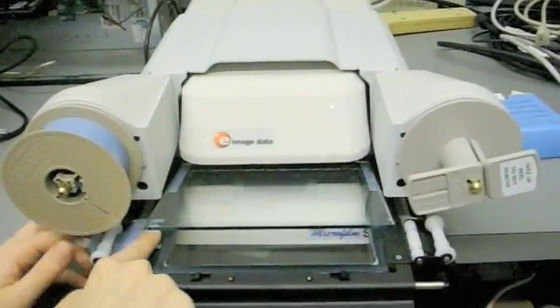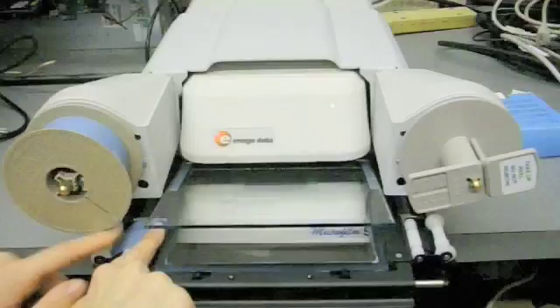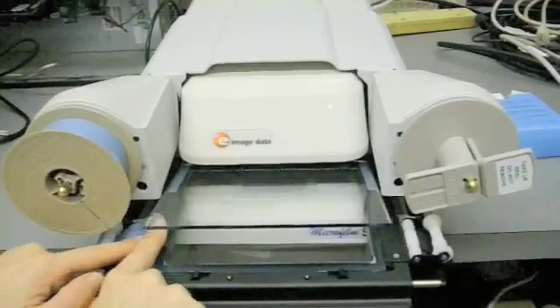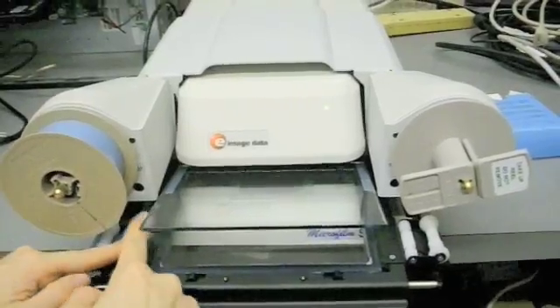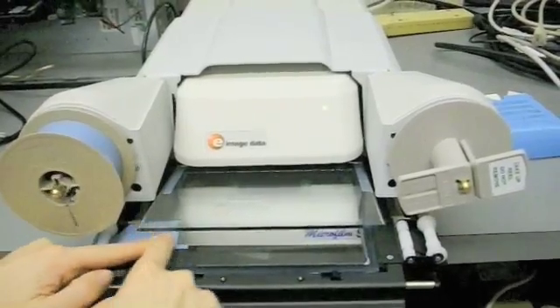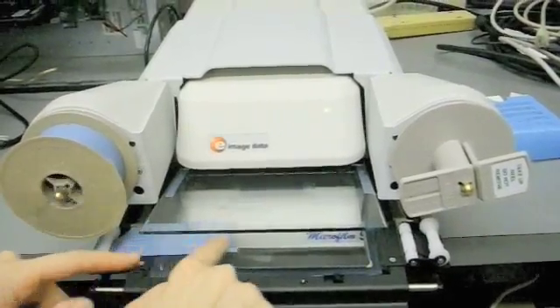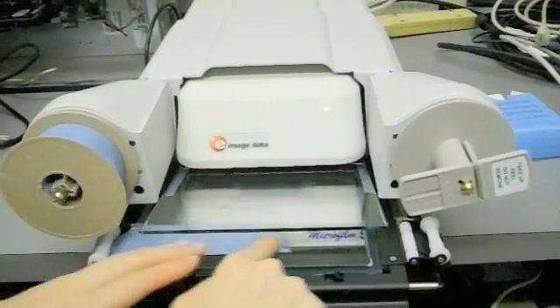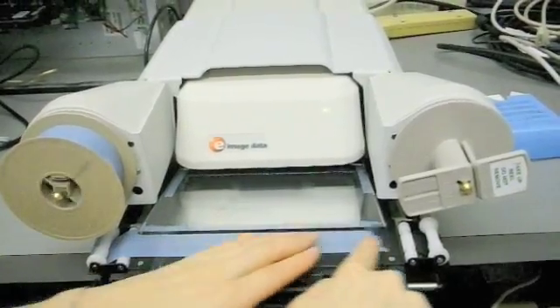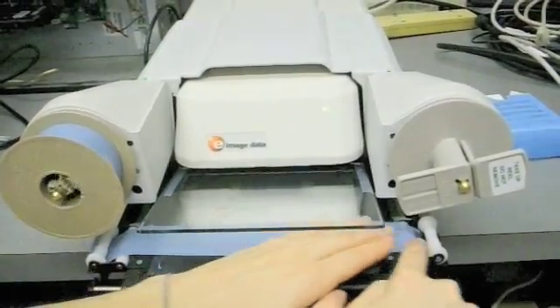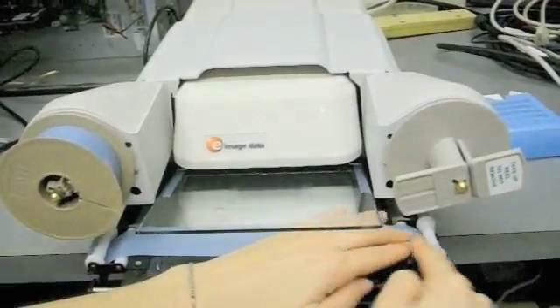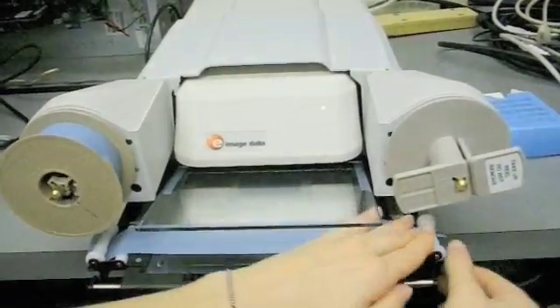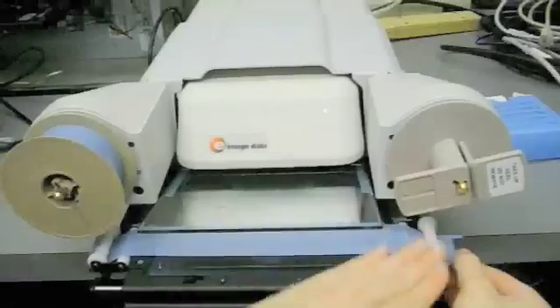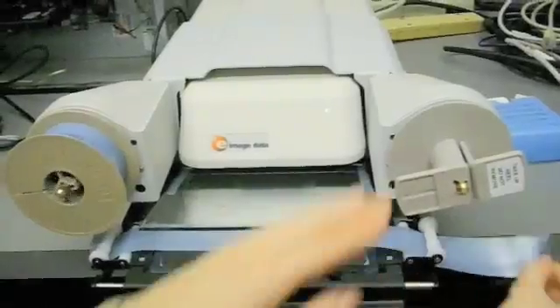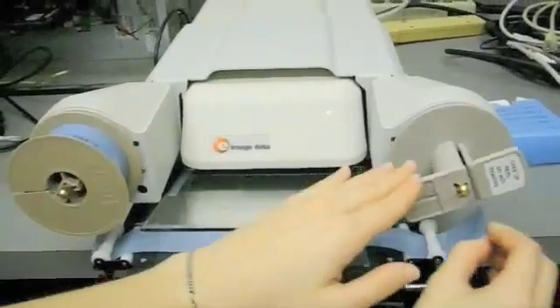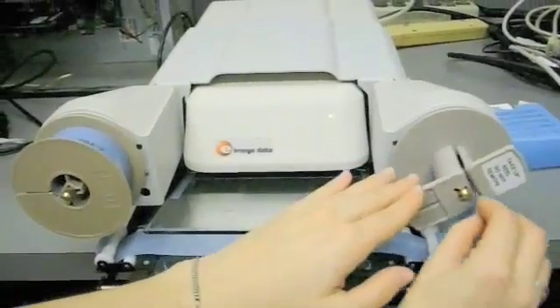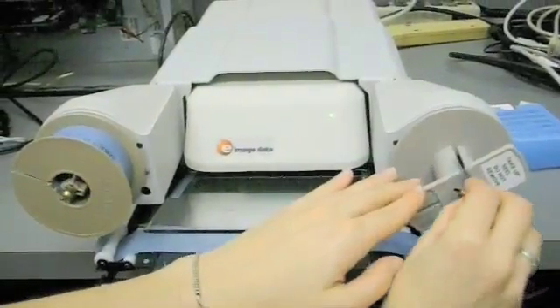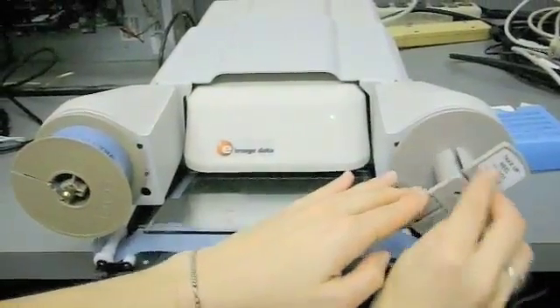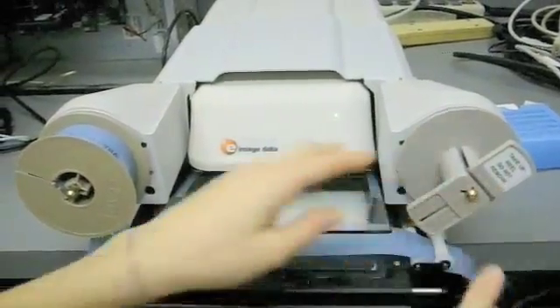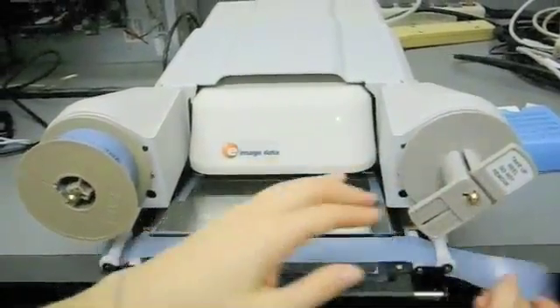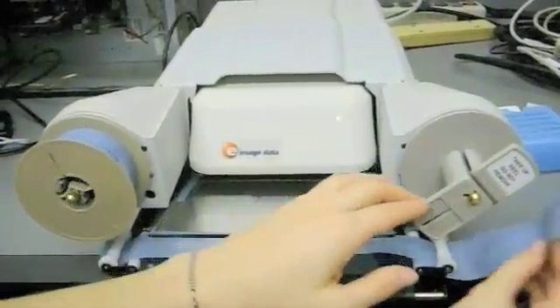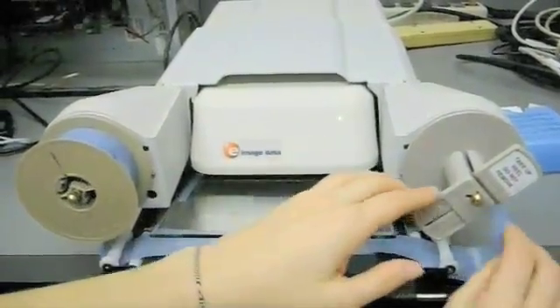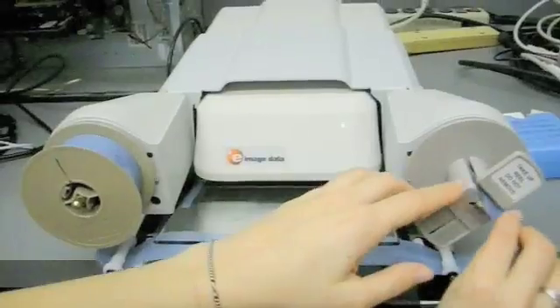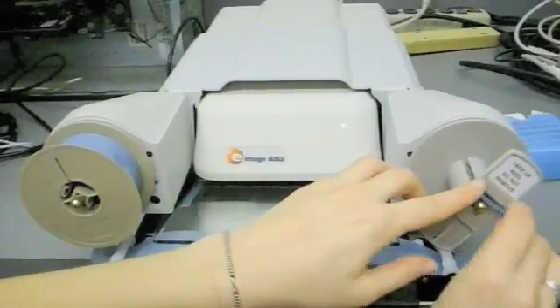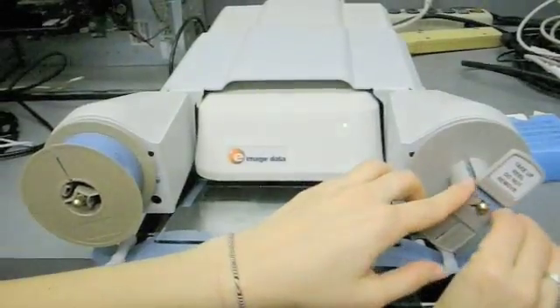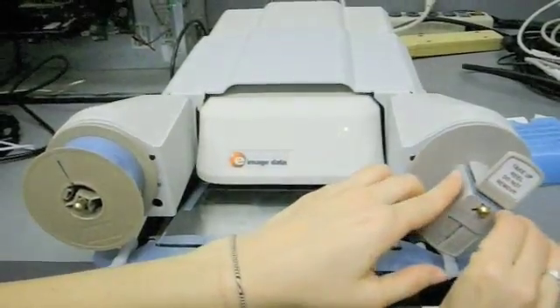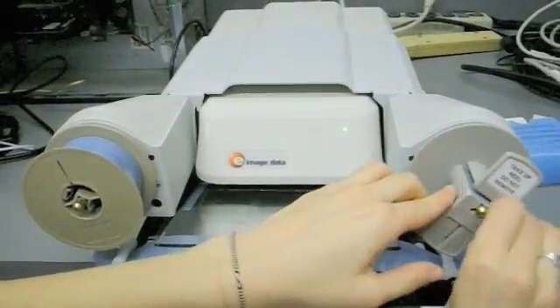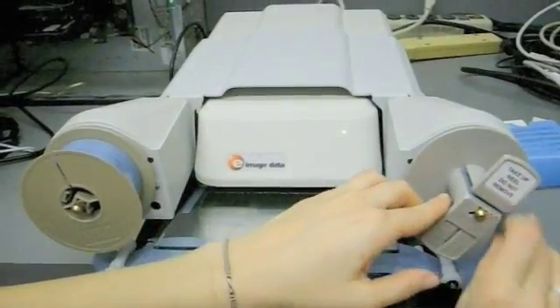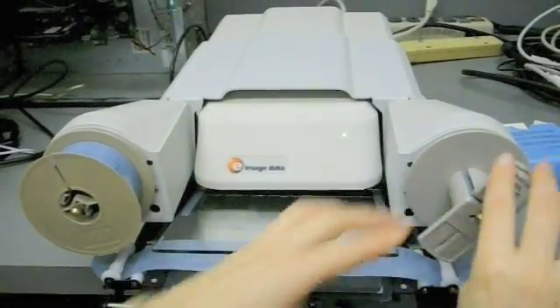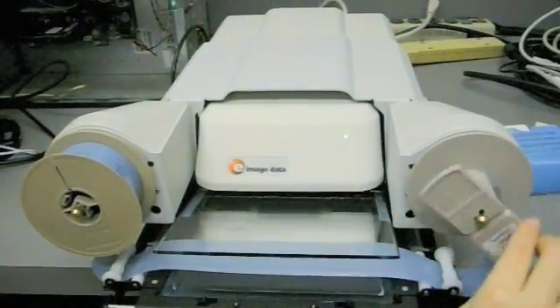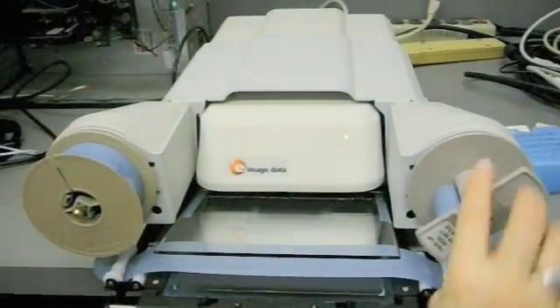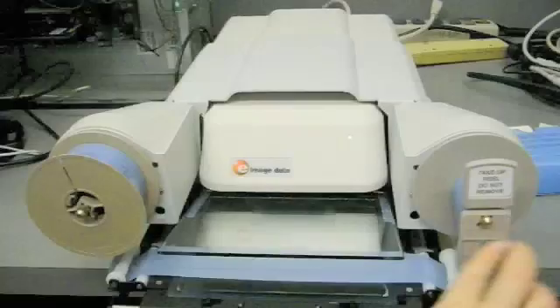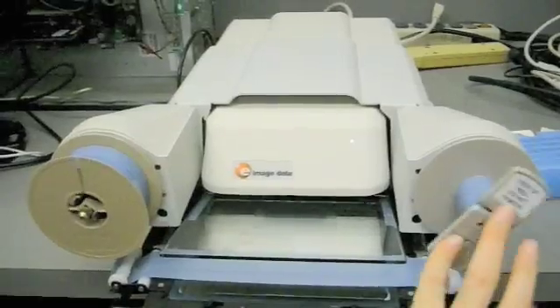Guide the film under the small white roller on the left, over the second roller, between the upper and lower glass, over the third roller on the right, and under the last roller. Slide the end inch or two of film into the slit on the reel to the right.